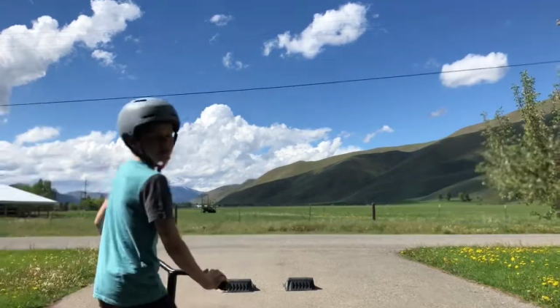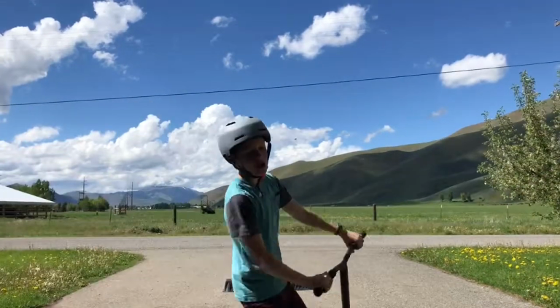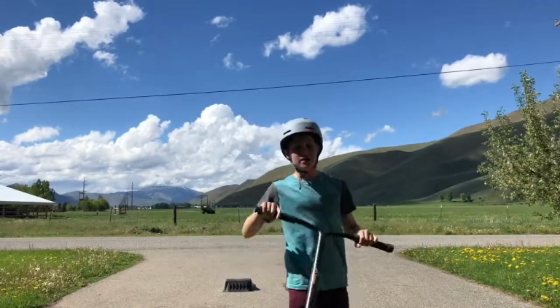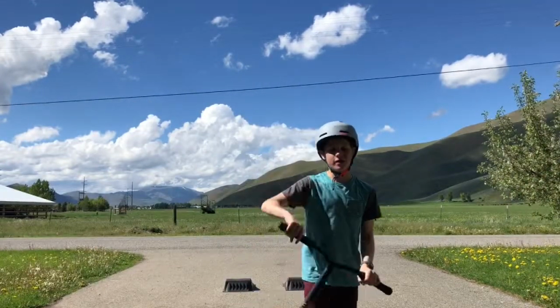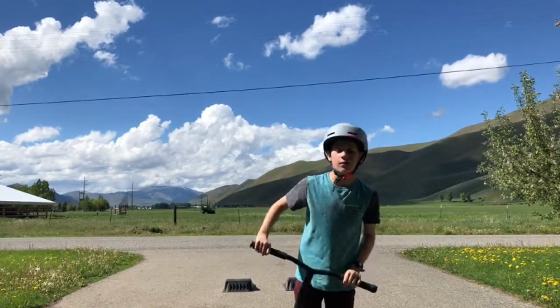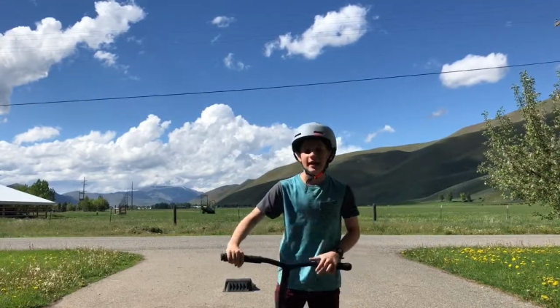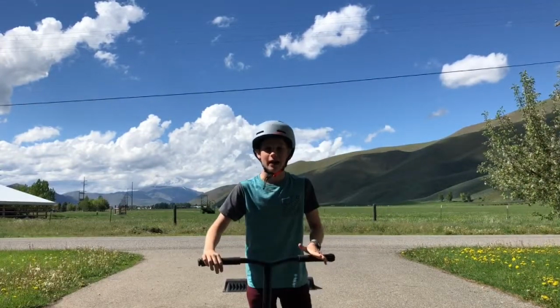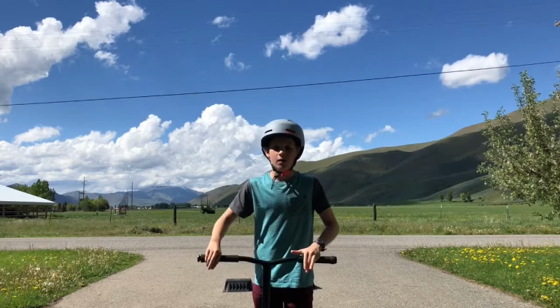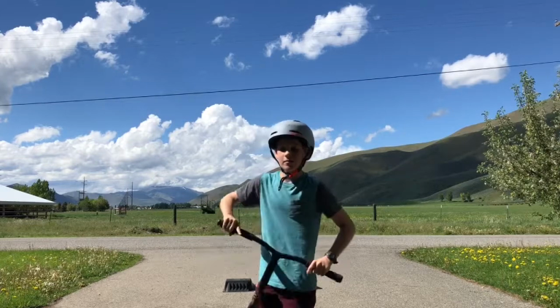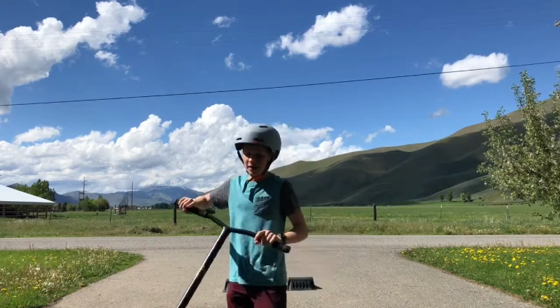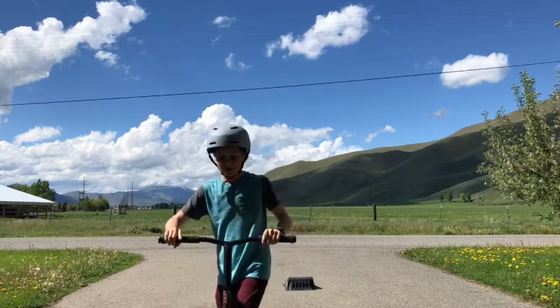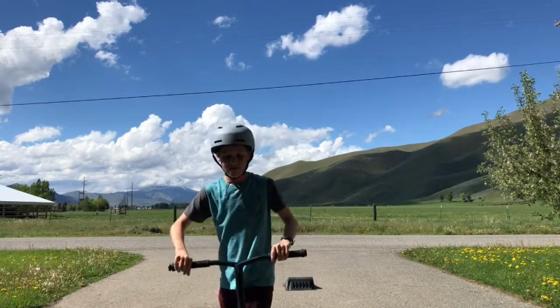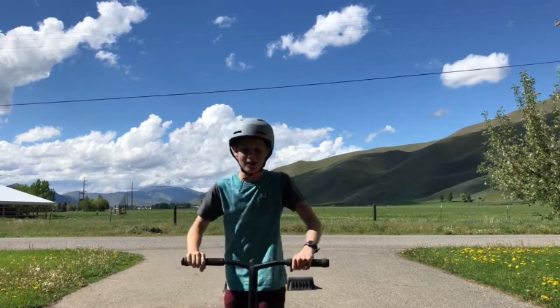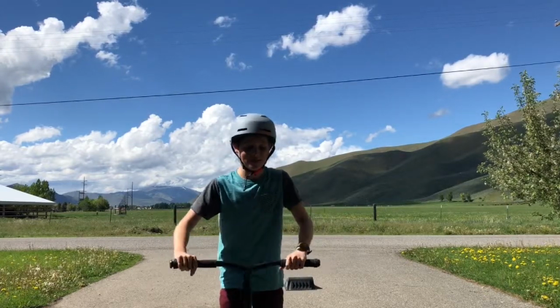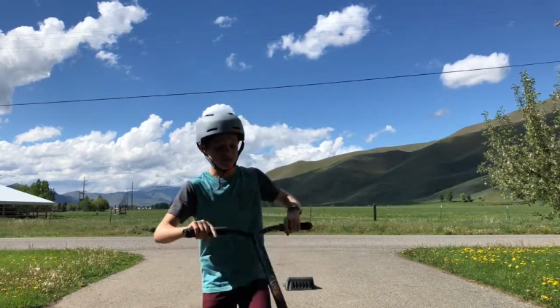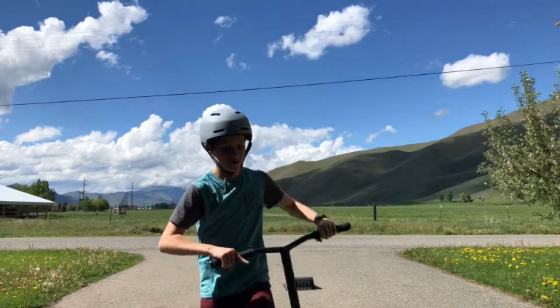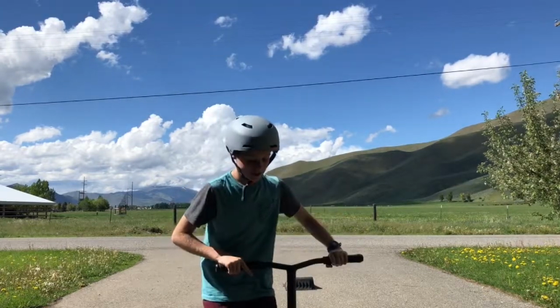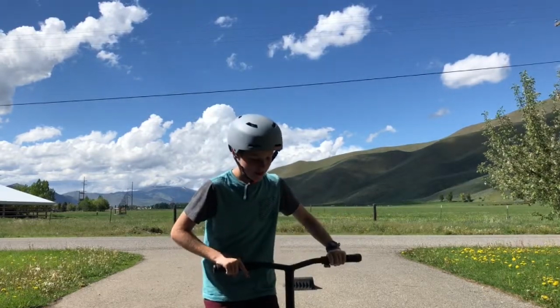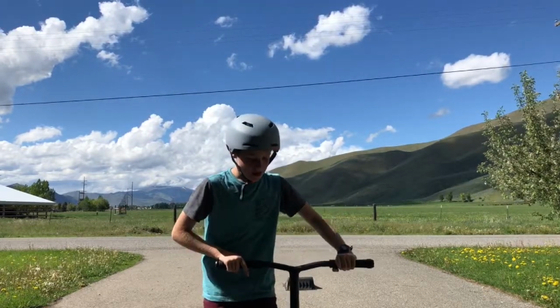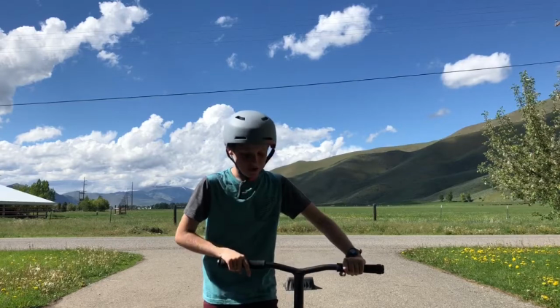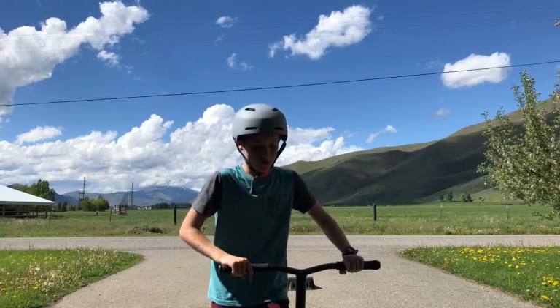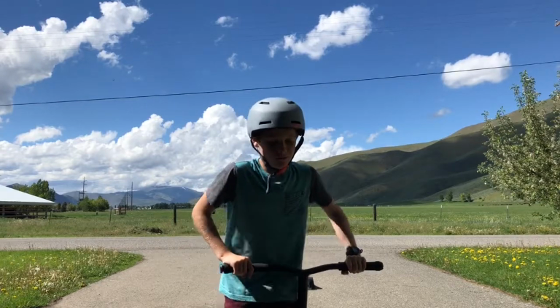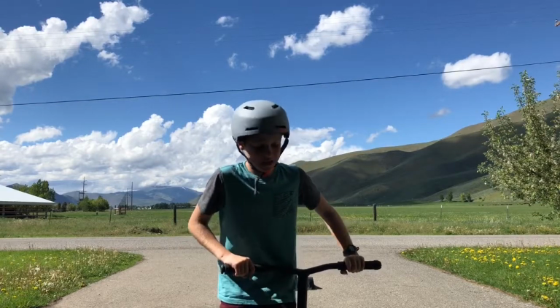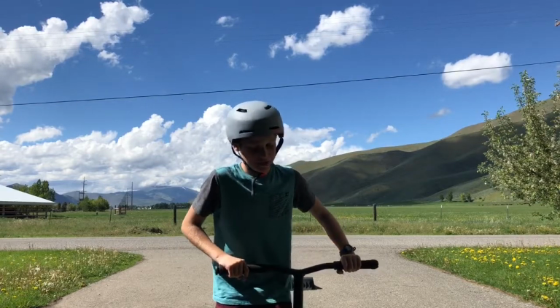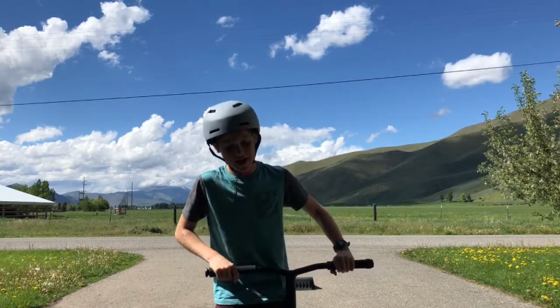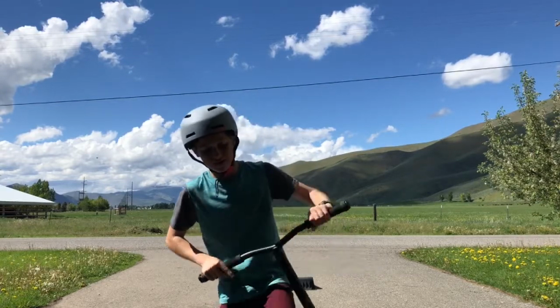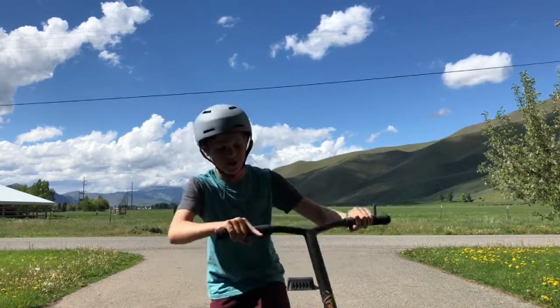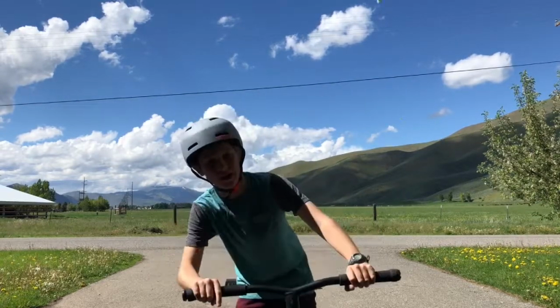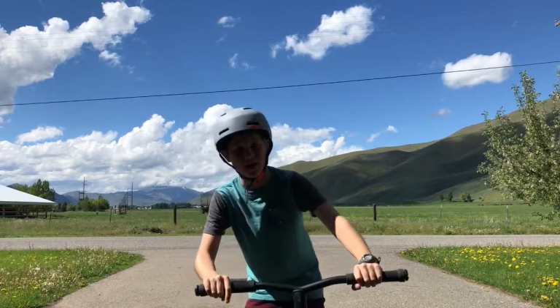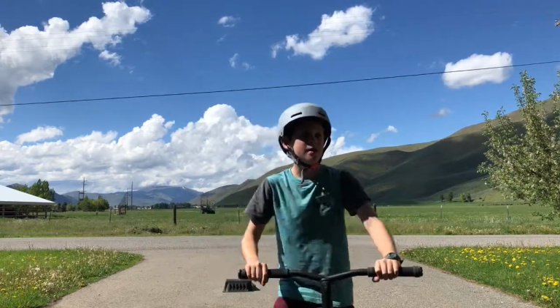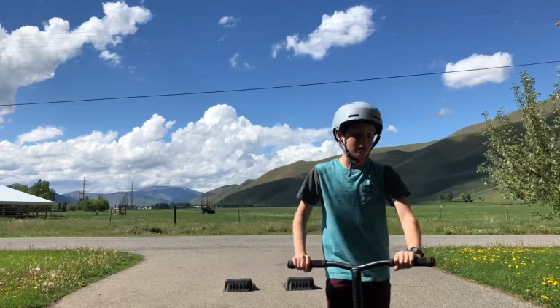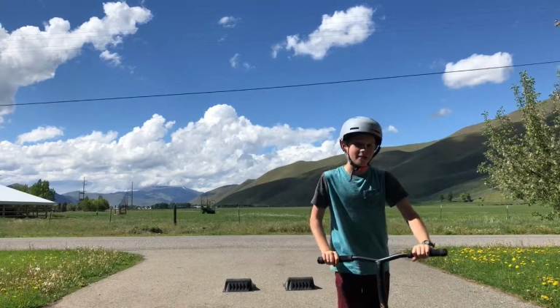So I'm gonna be doing a 180 half cap, where pretty much you have to get the 180 degrees angle like that, and you can roll fakie as long as you can, but then you have to do the 180 back. So I'll demonstrate it.